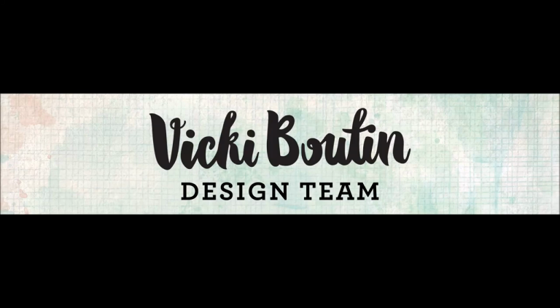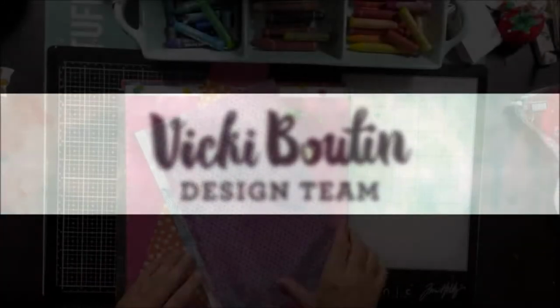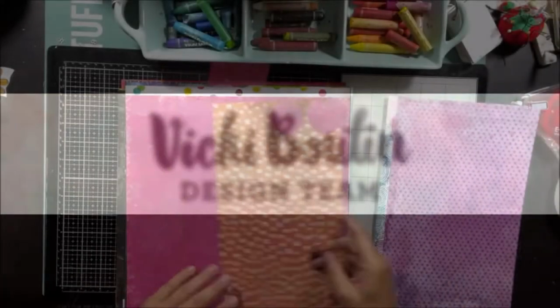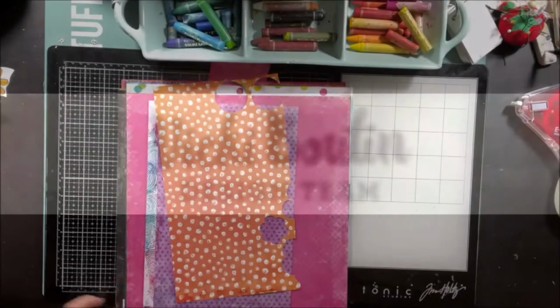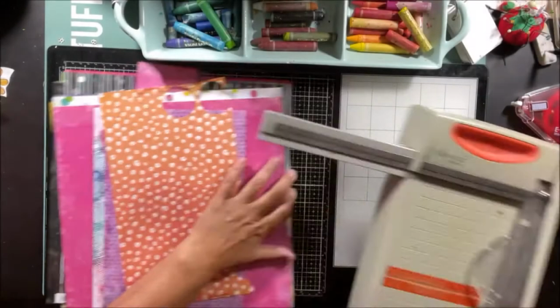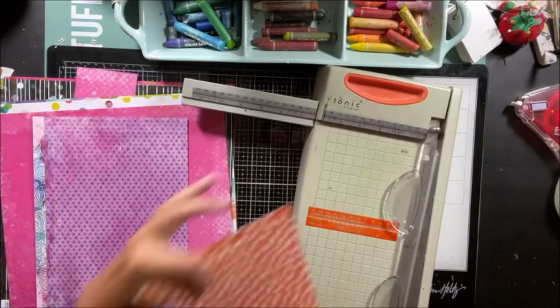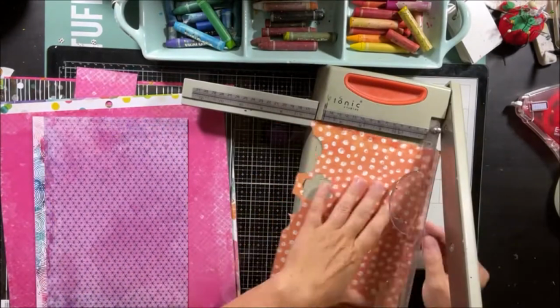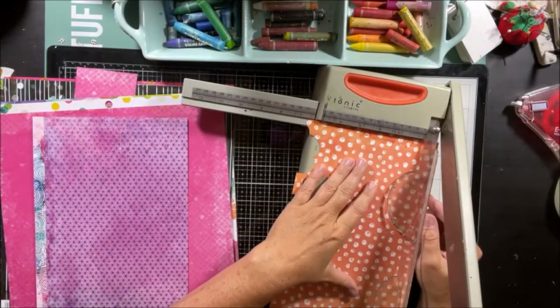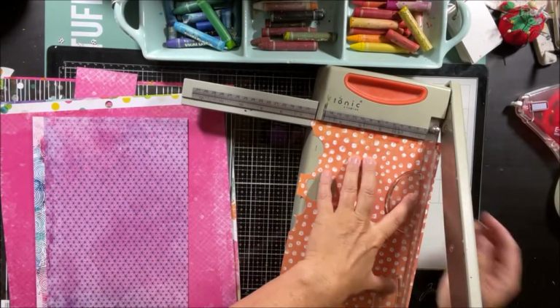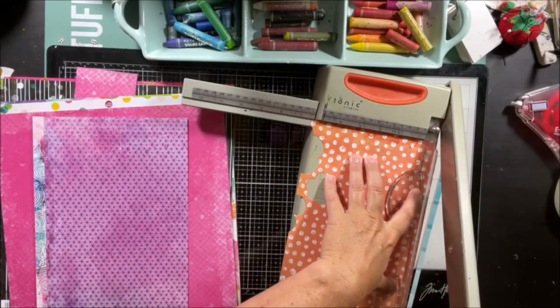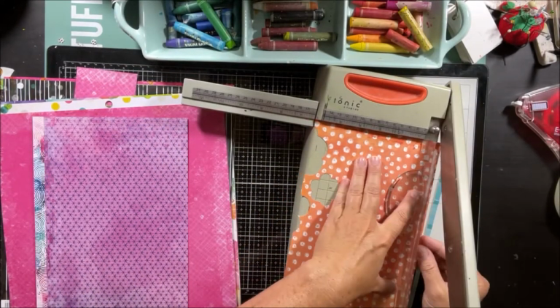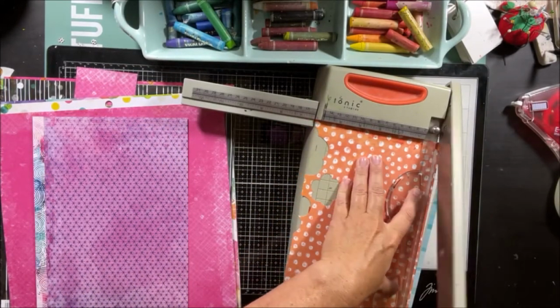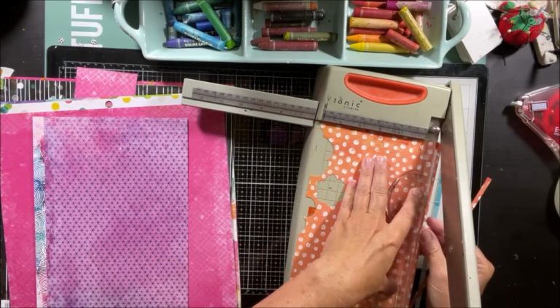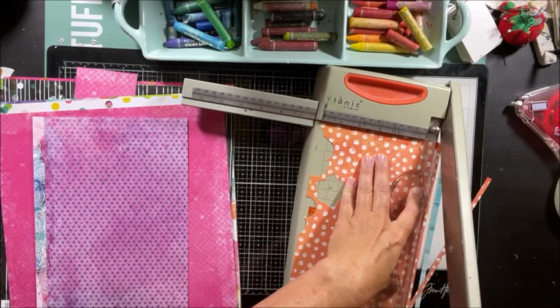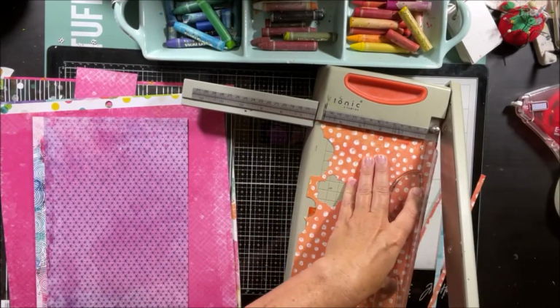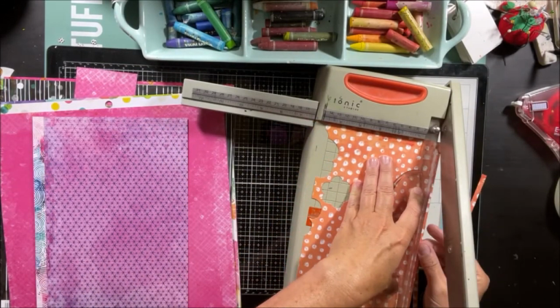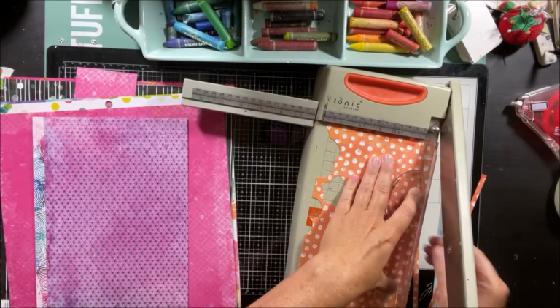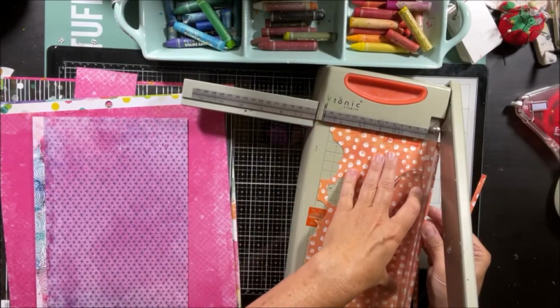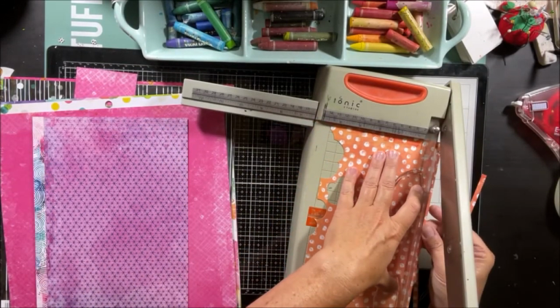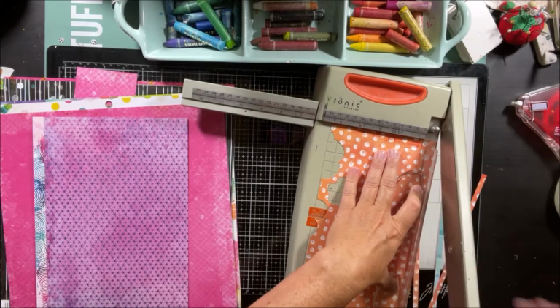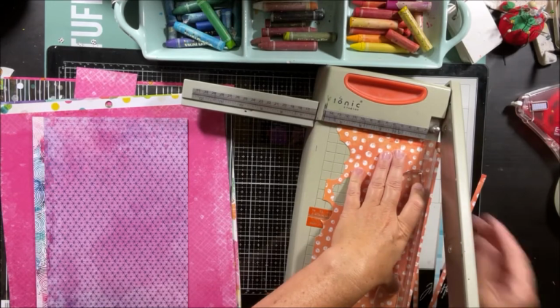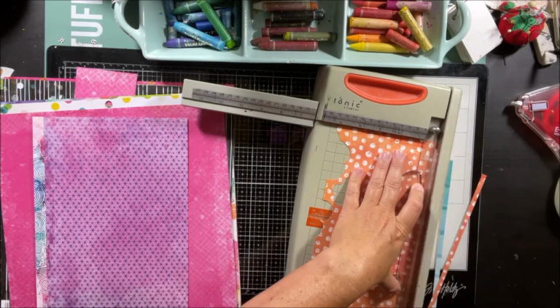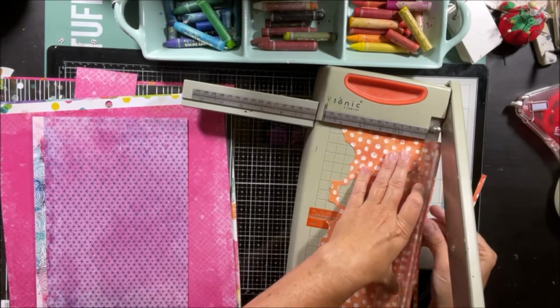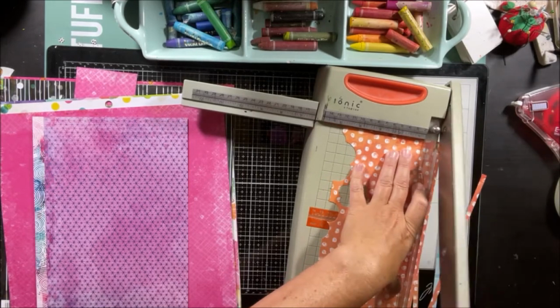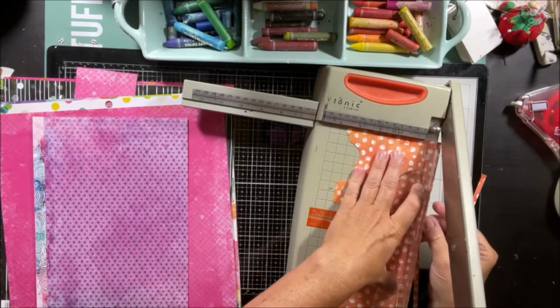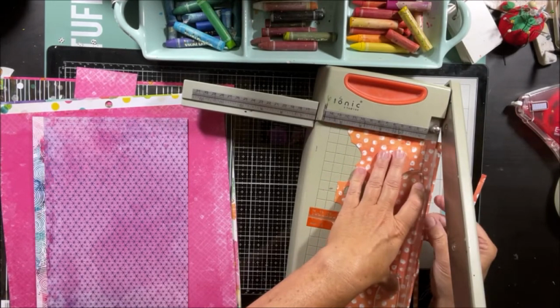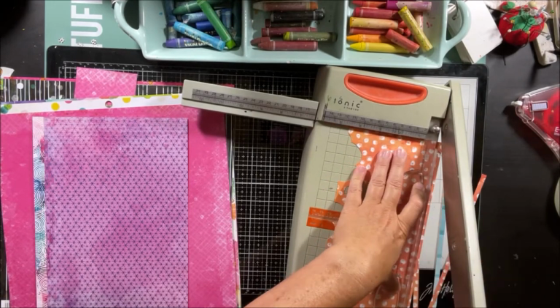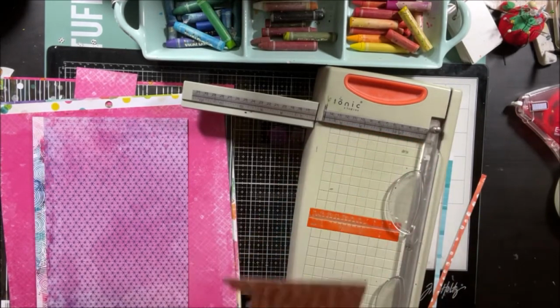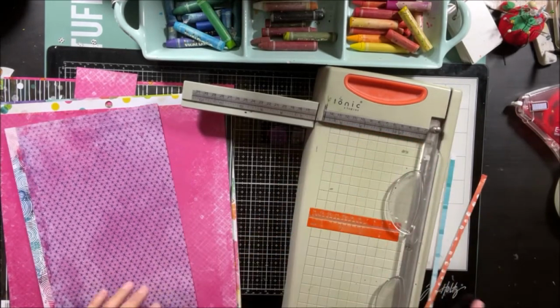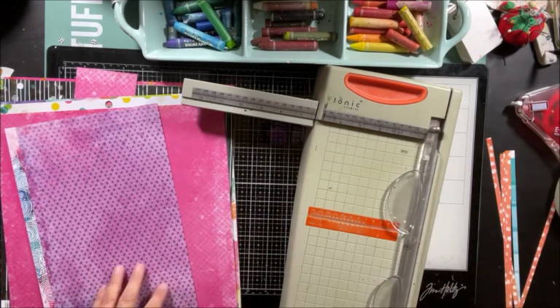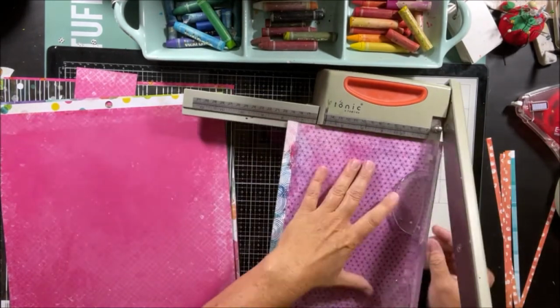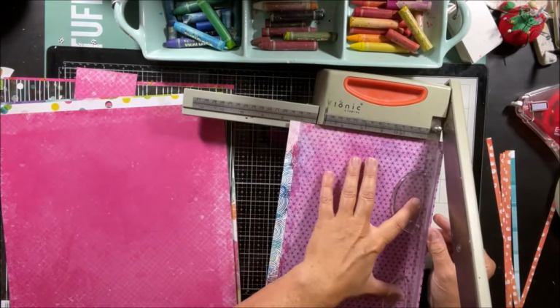Hi everybody, it's Nicole. Welcome back to my channel. I am back today with another project for the Vicki Booten design team. Today I really wanted to make use of more of my scraps of the Colors Dovey collection — I have tons and I don't want anything to go to waste.